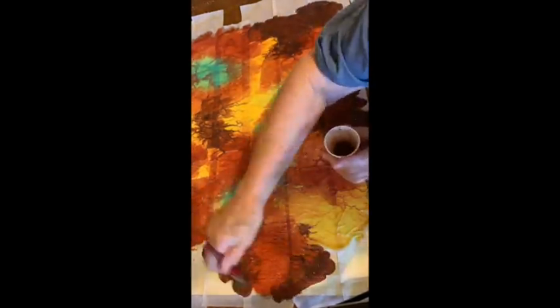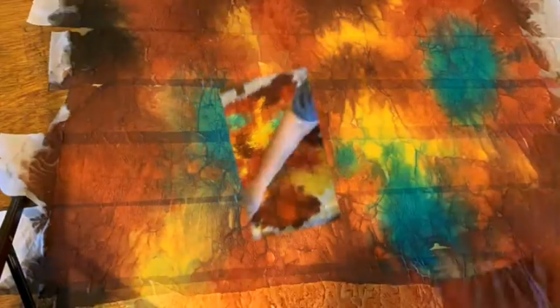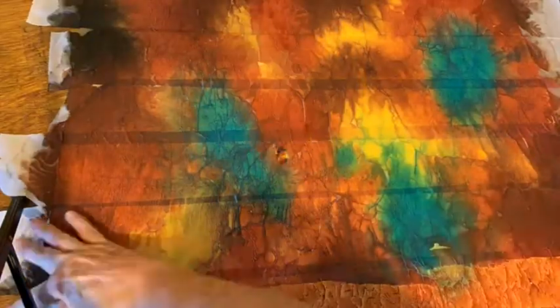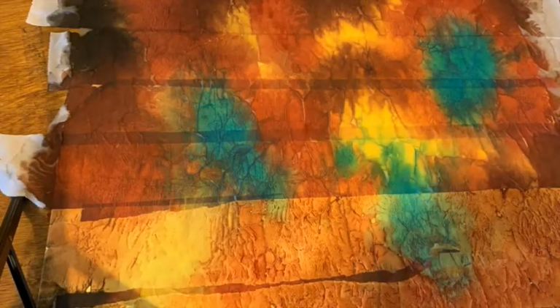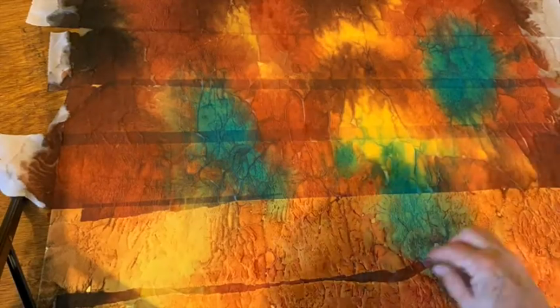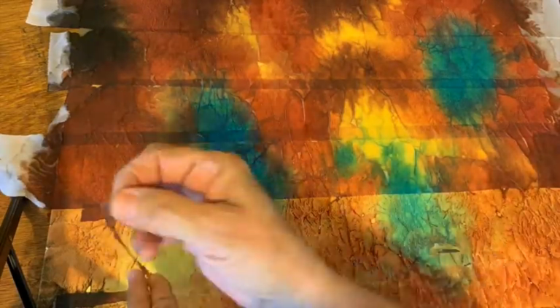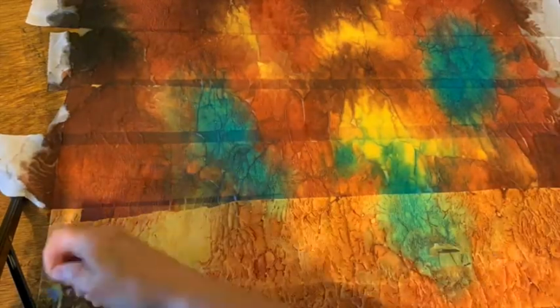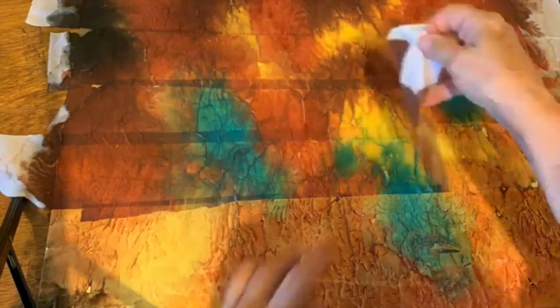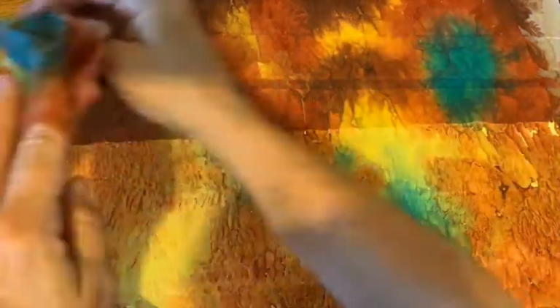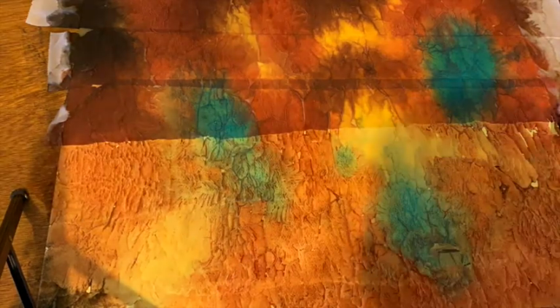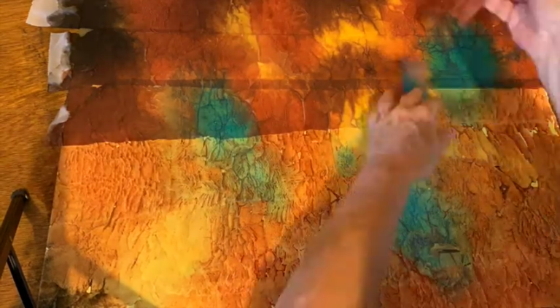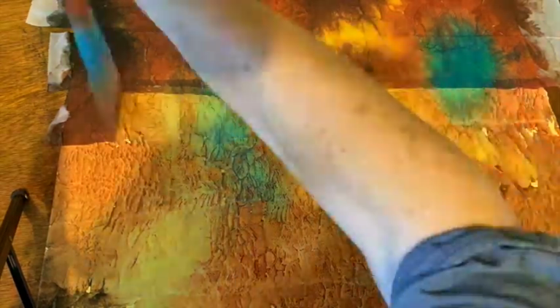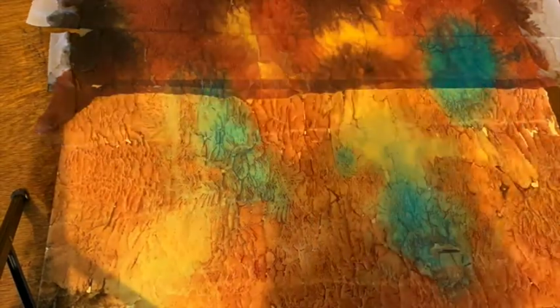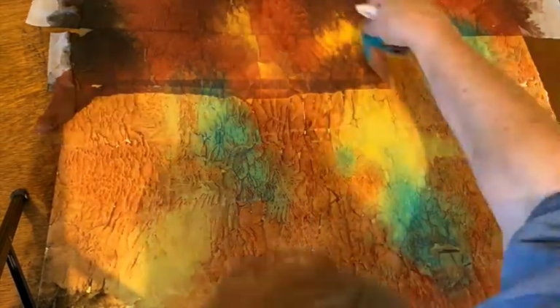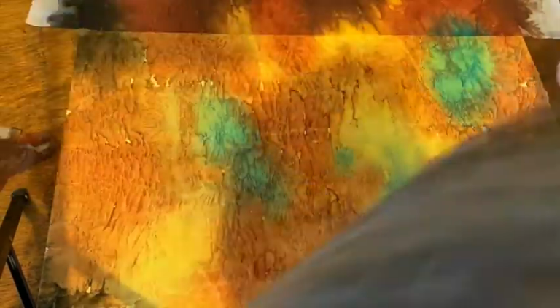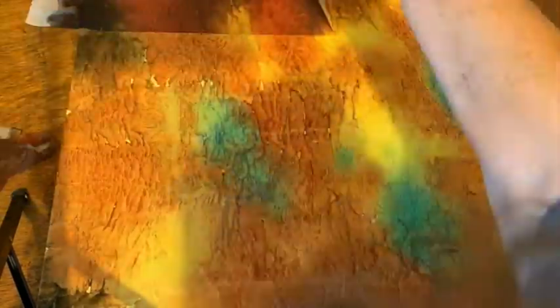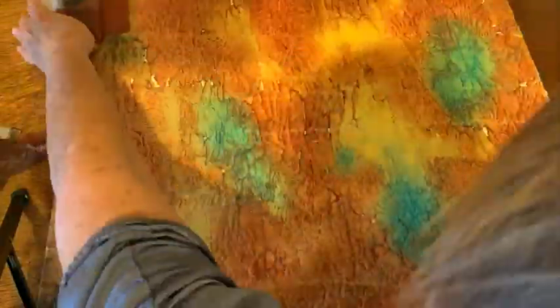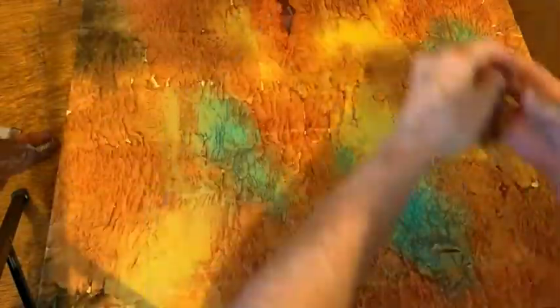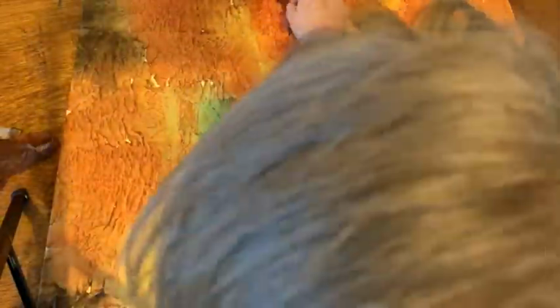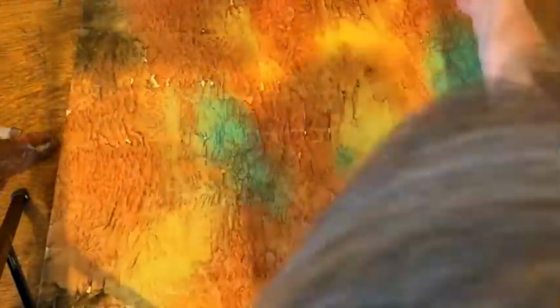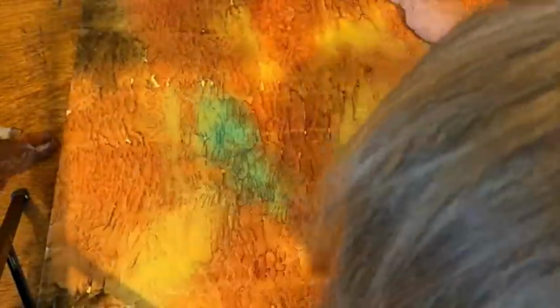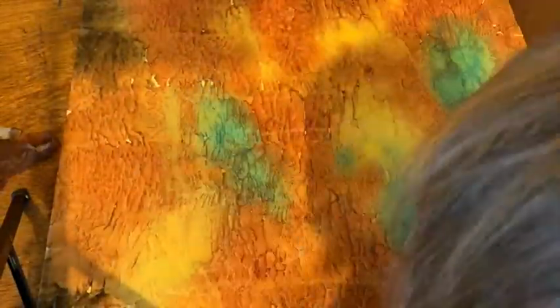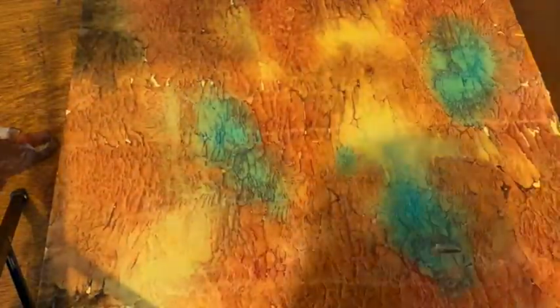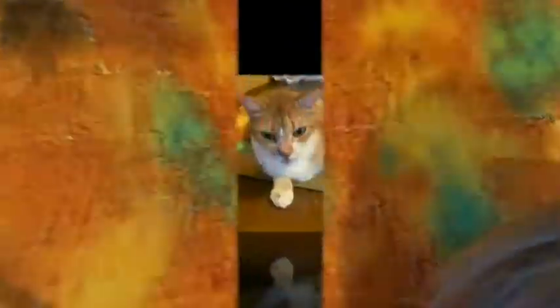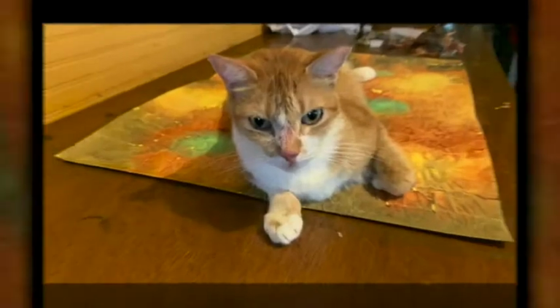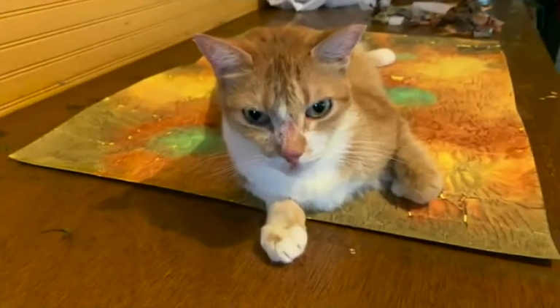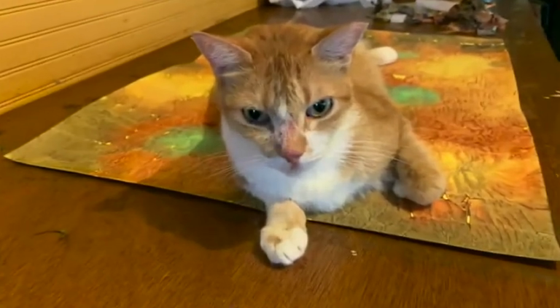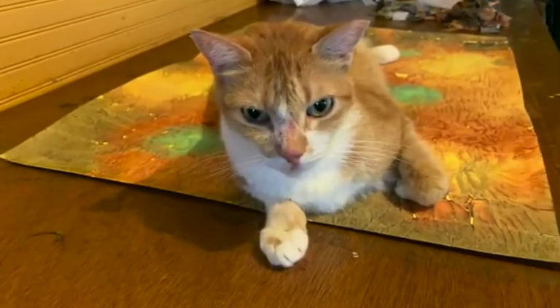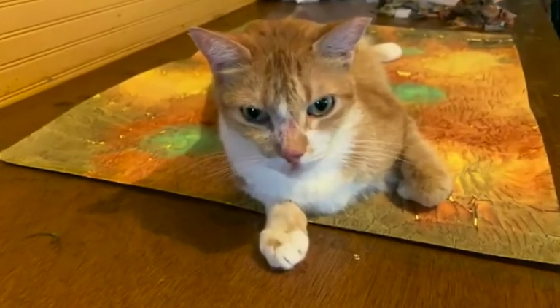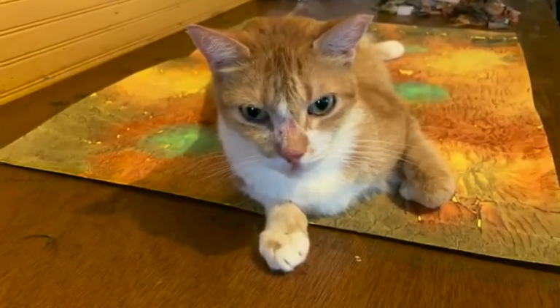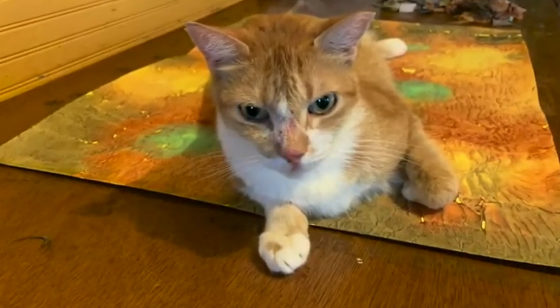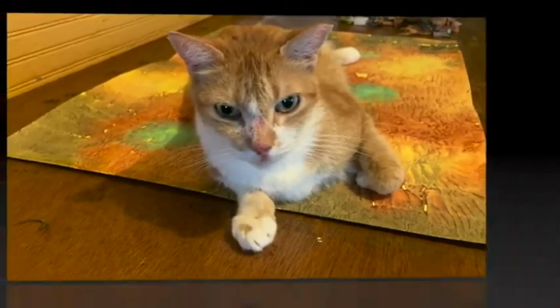Cover the whole thing. After I let it dry for a little while, I took the toilet paper off. You have to let it dry — I had some help from the cat.